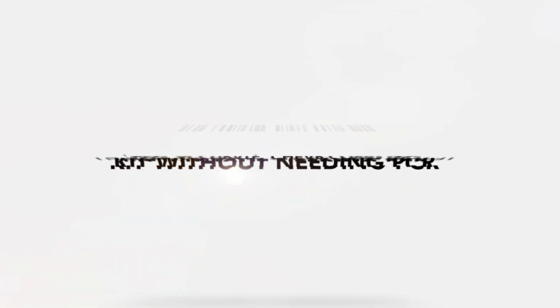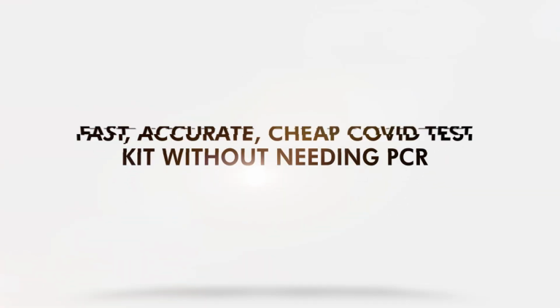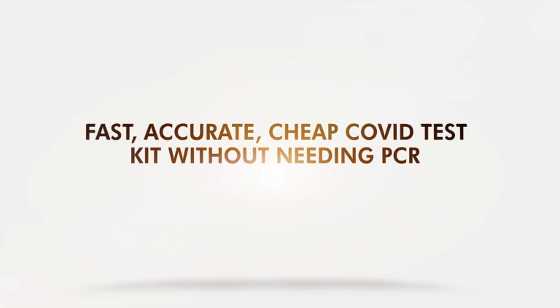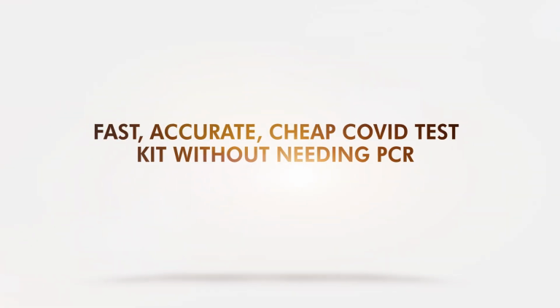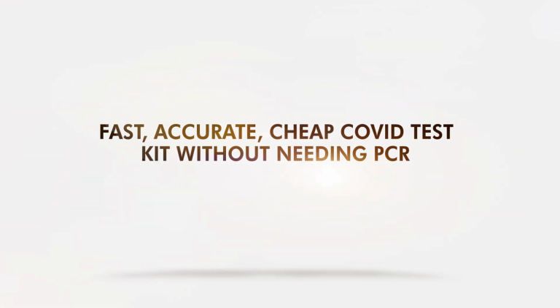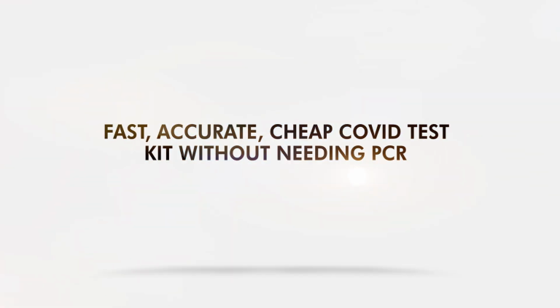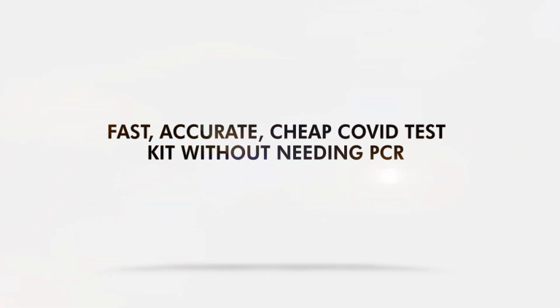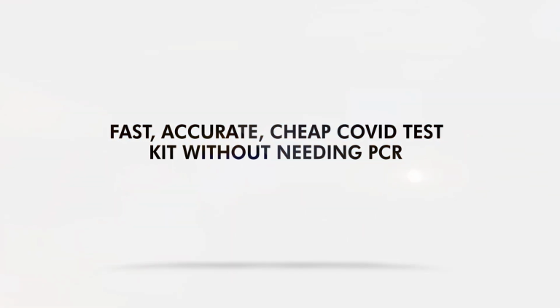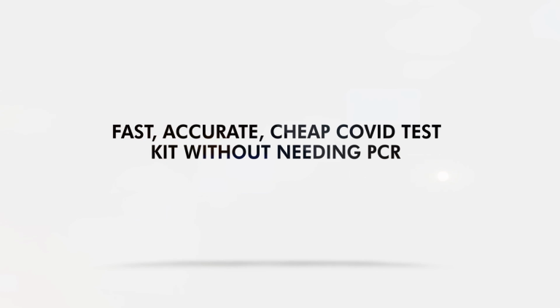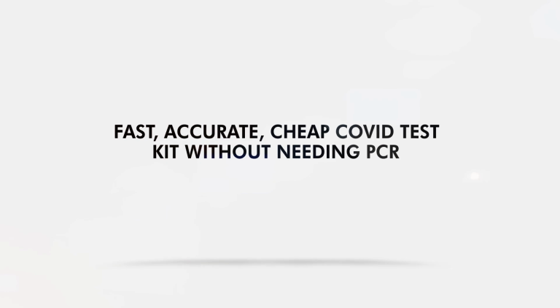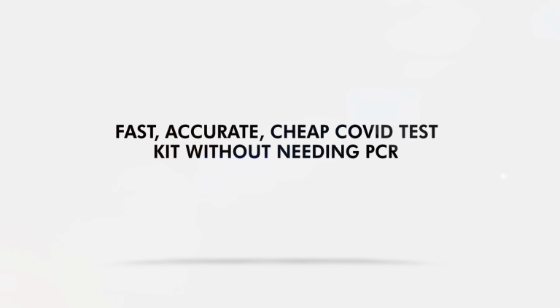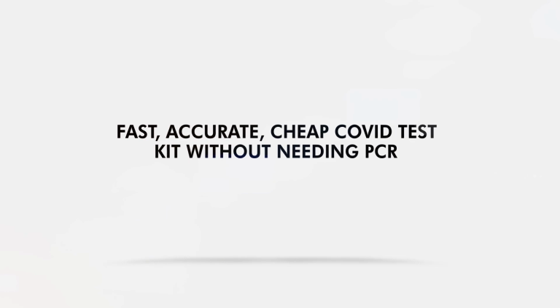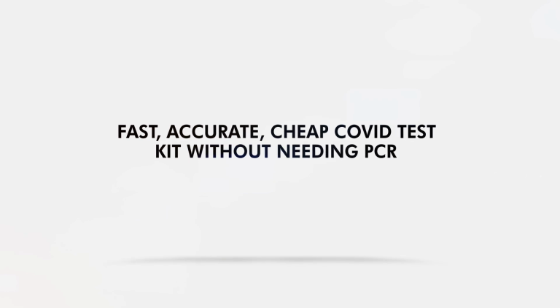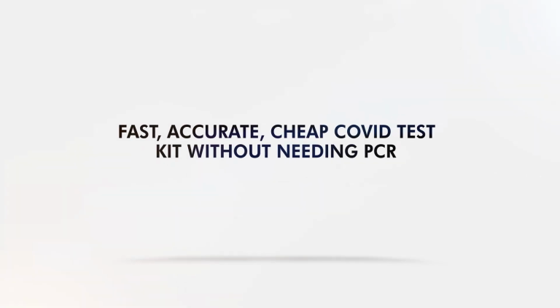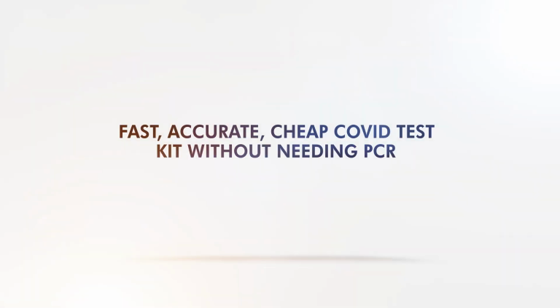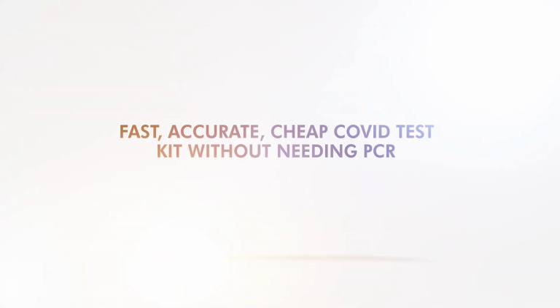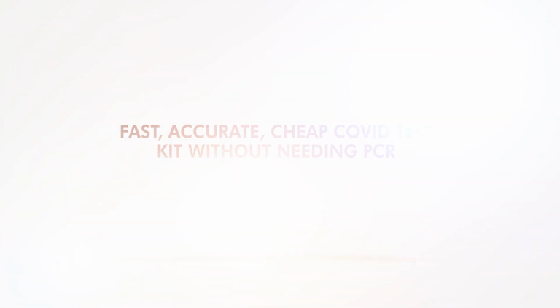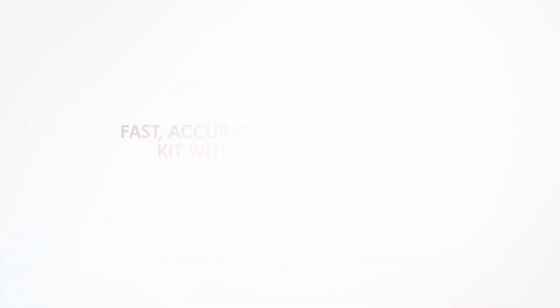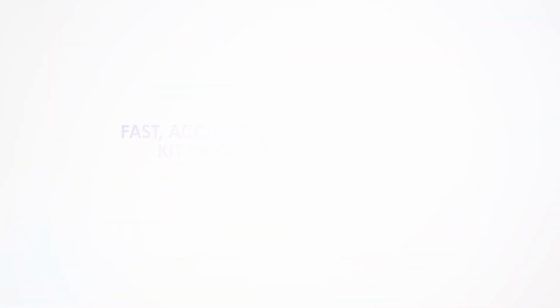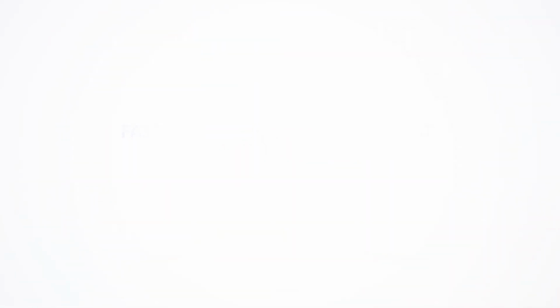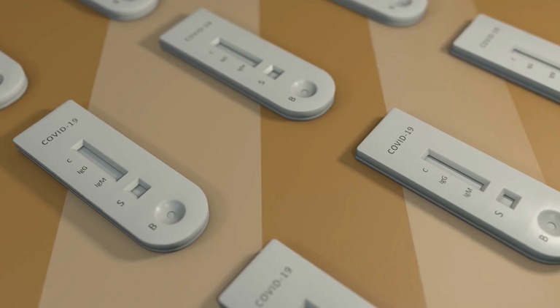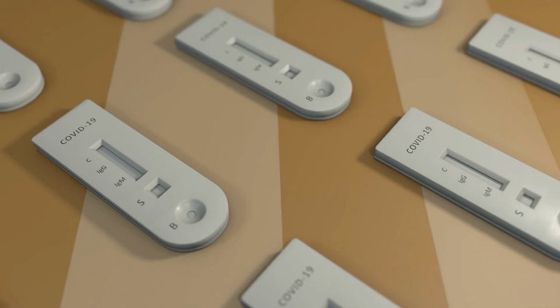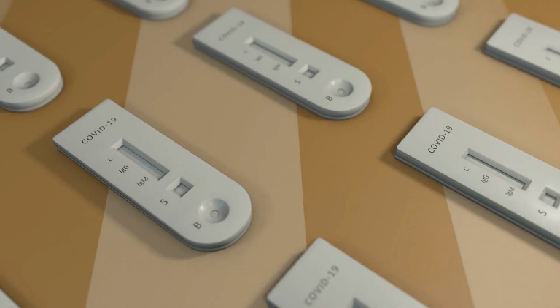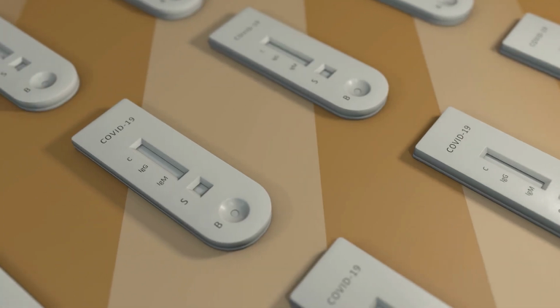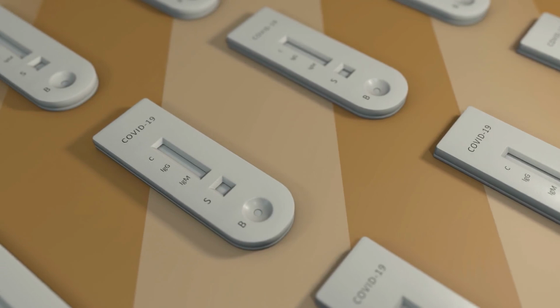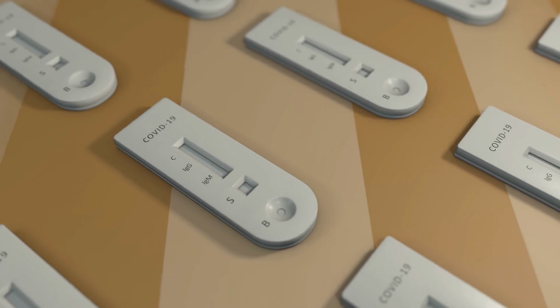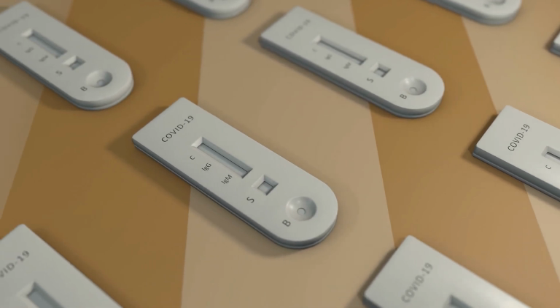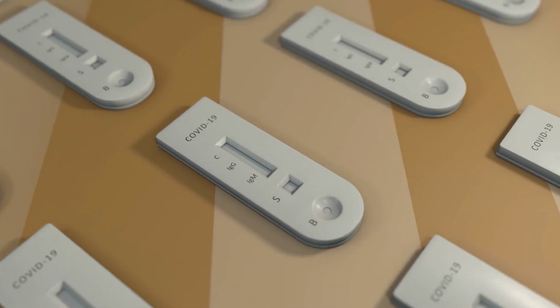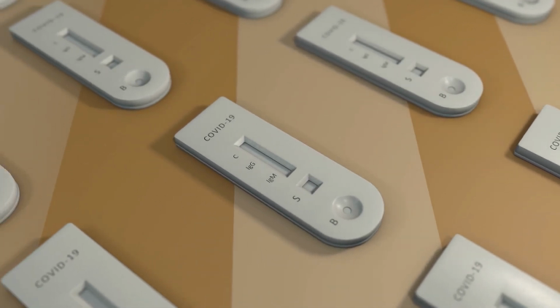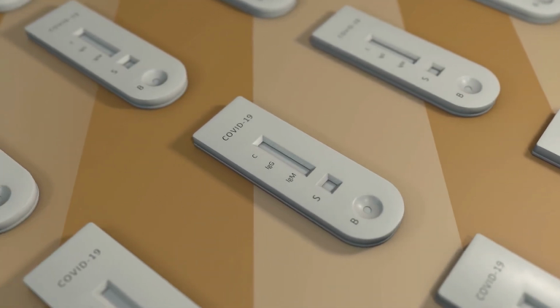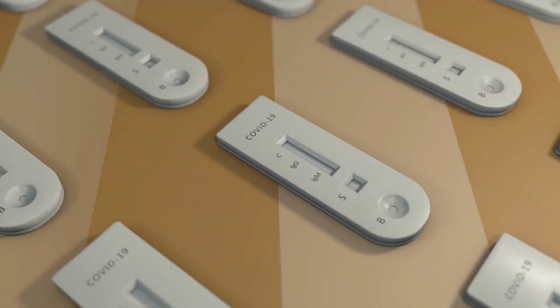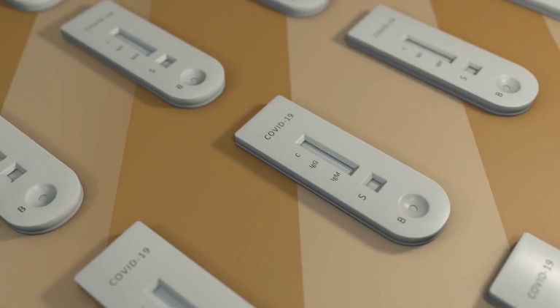Fast, accurate, cheap — a COVID test kit without needing PCR. Fast, quick, and cheap COVID testing is critical right now.